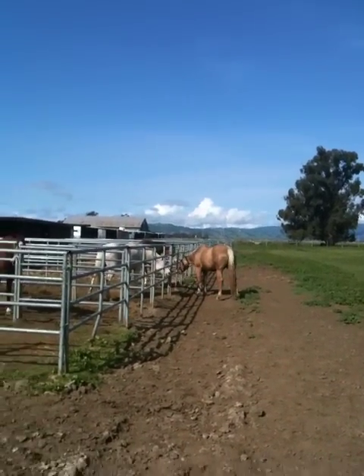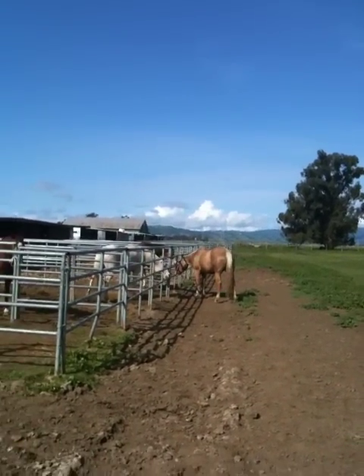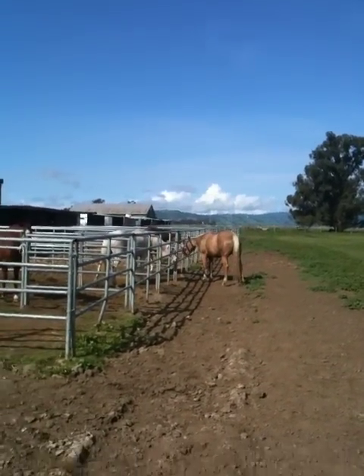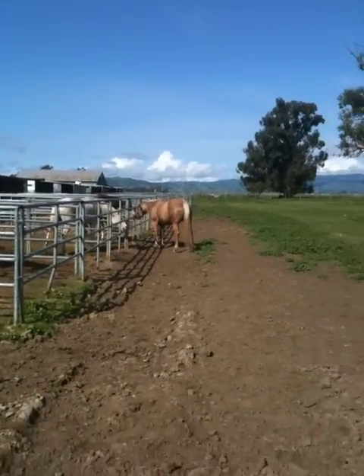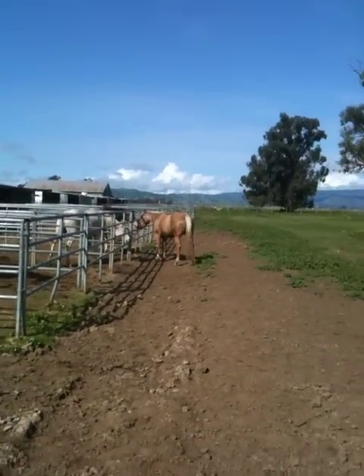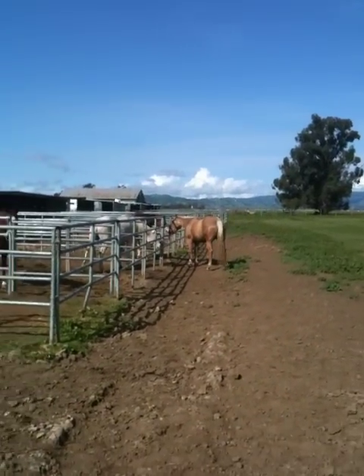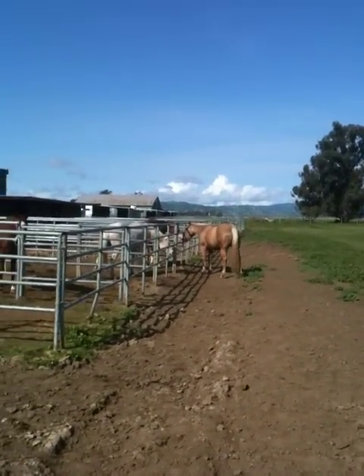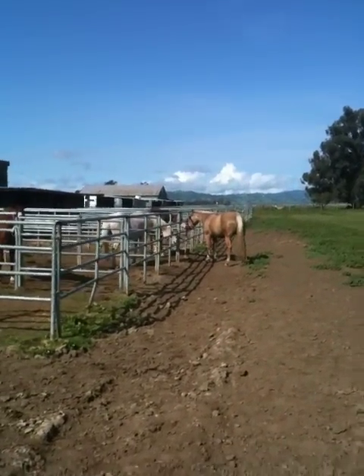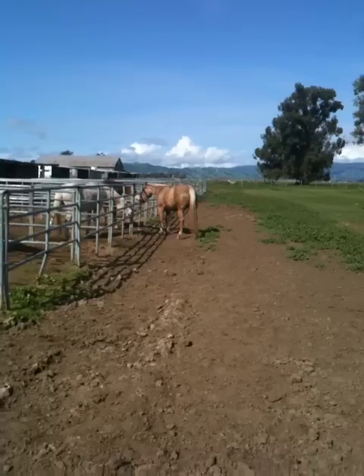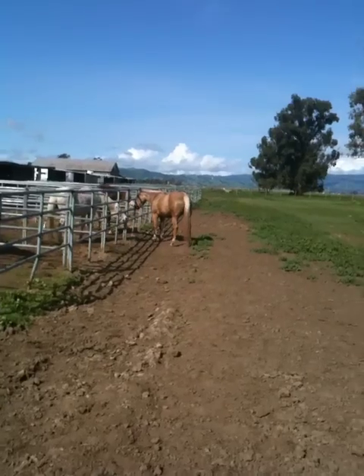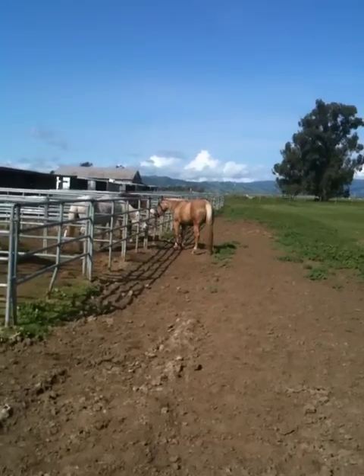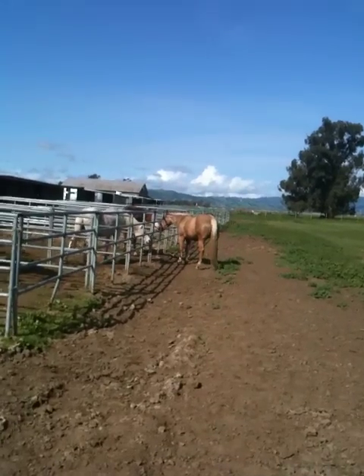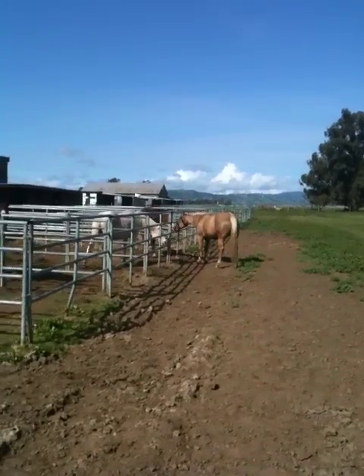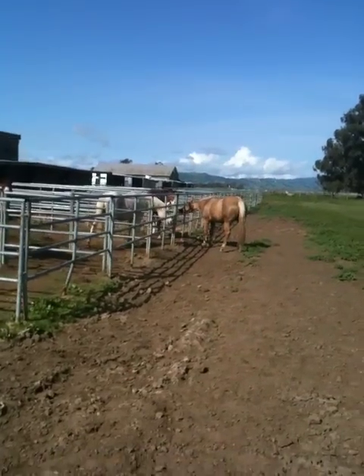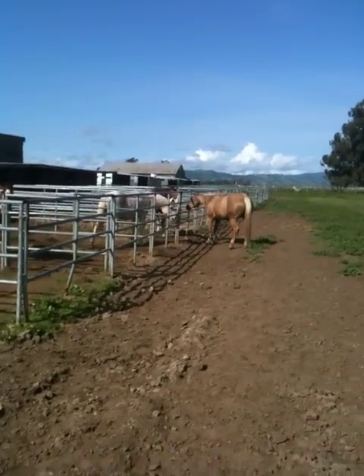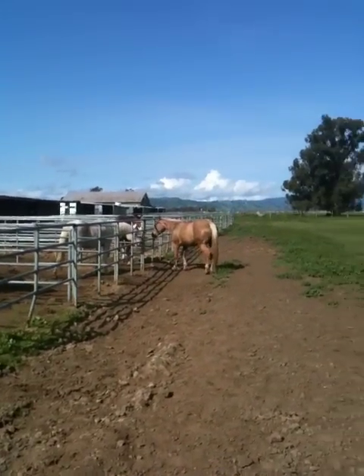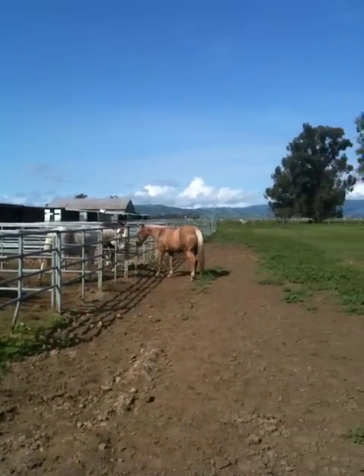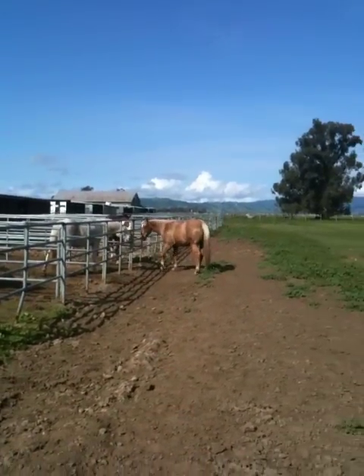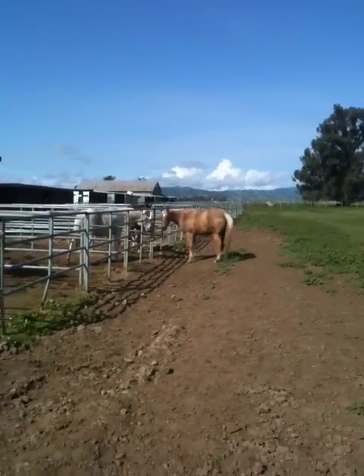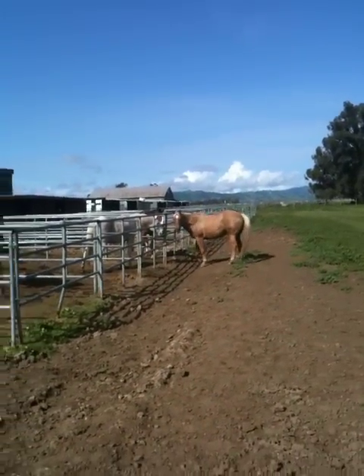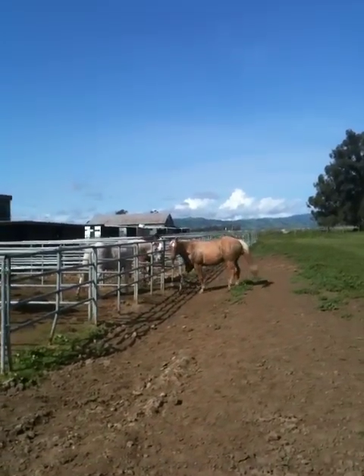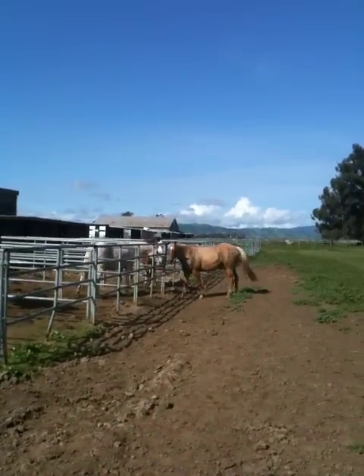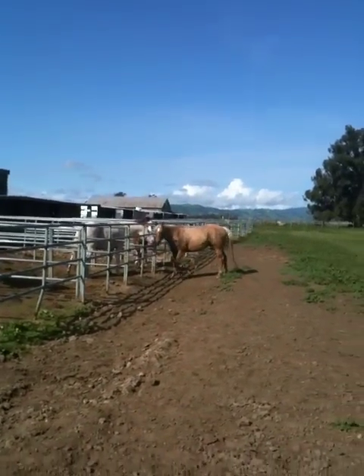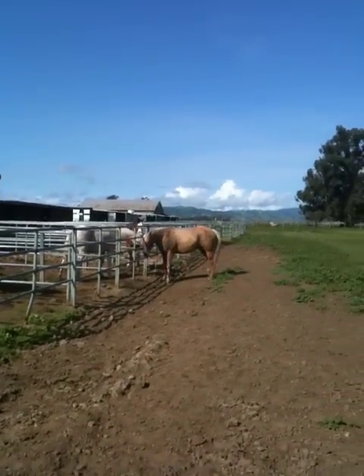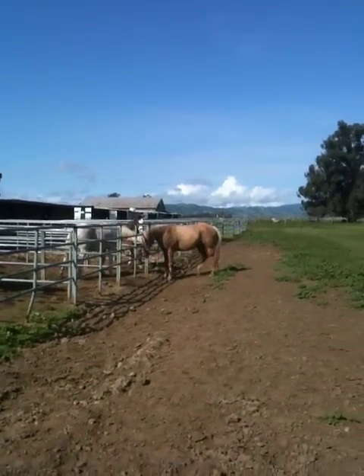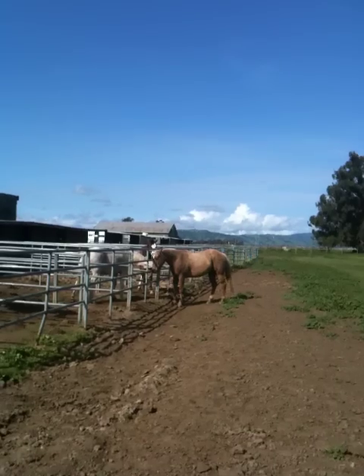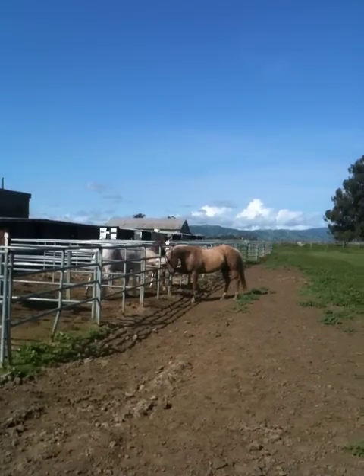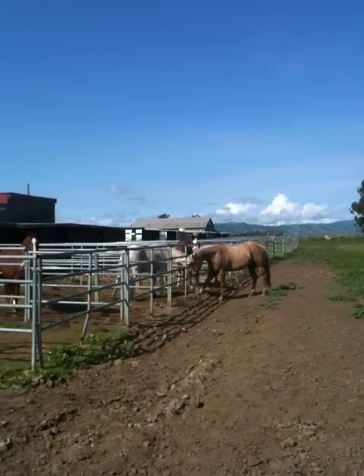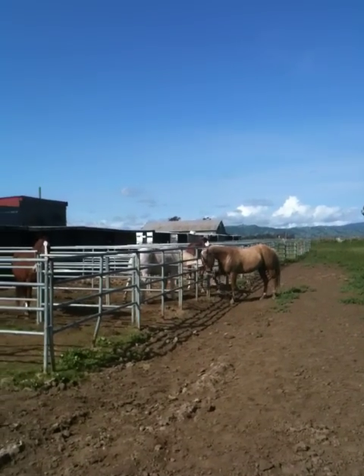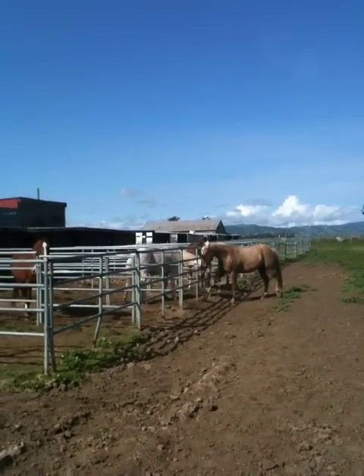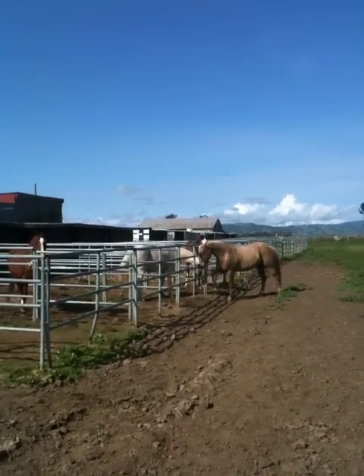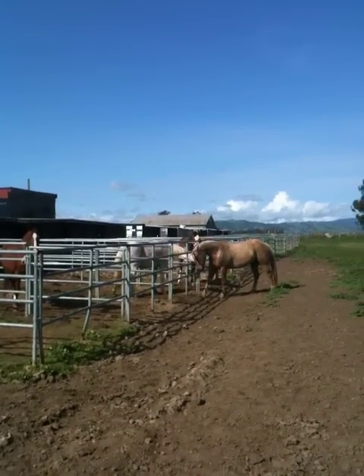What a lot of people don't realize is there are no geldings out in the wild — there's only stallions and mares. So we throw geldings in the mix and we have totally different herd behavior and totally different herd dynamics.